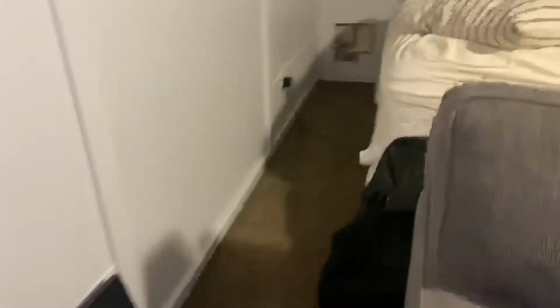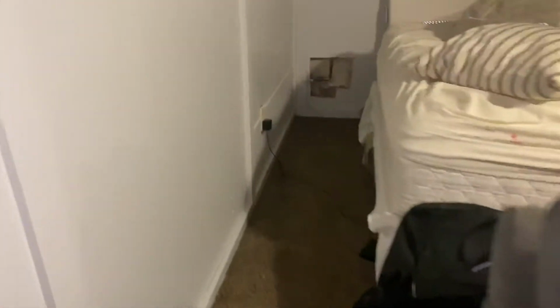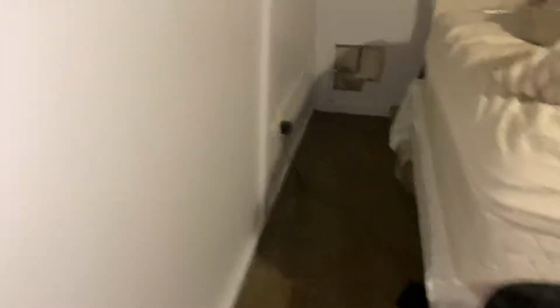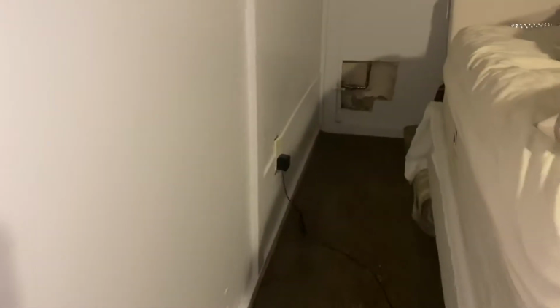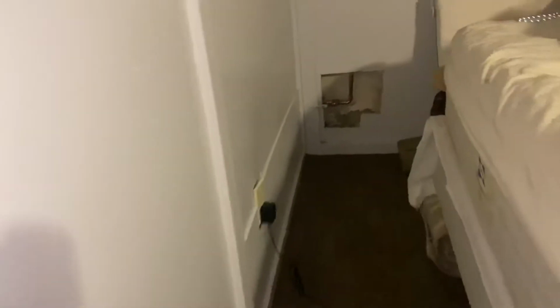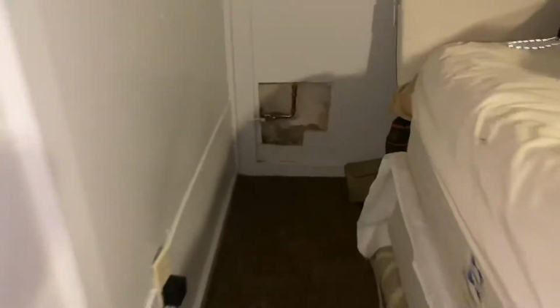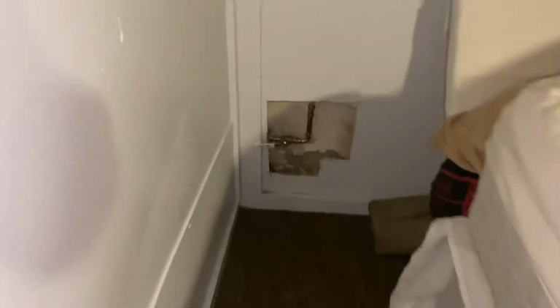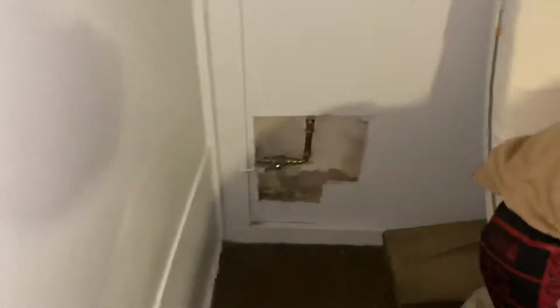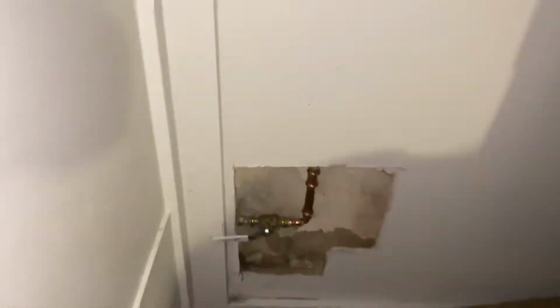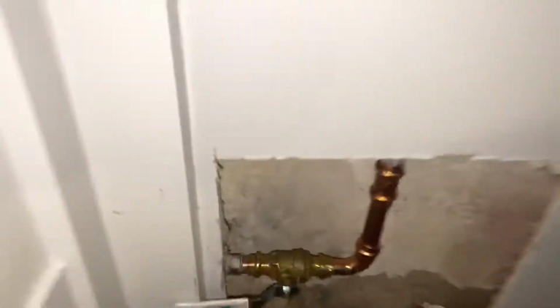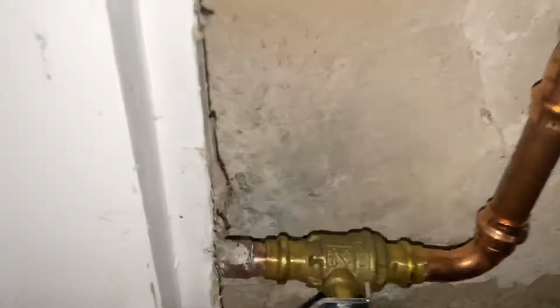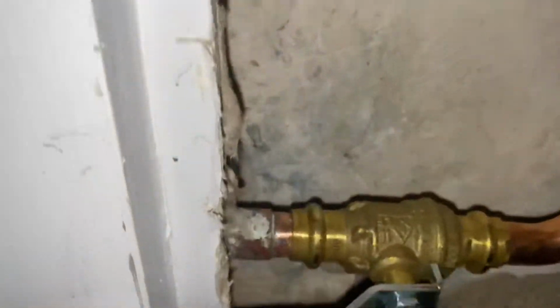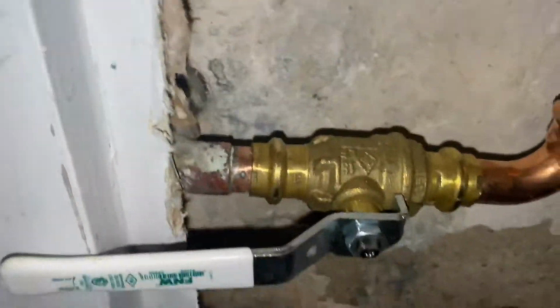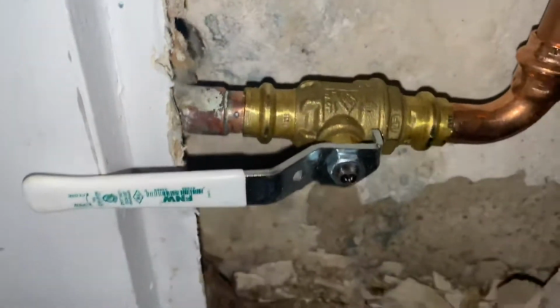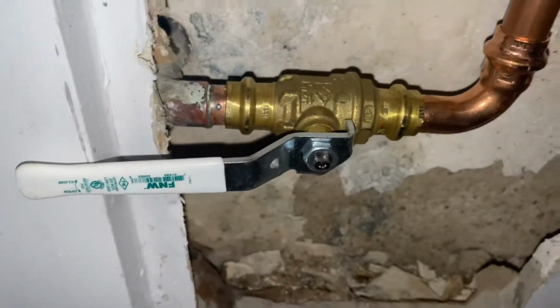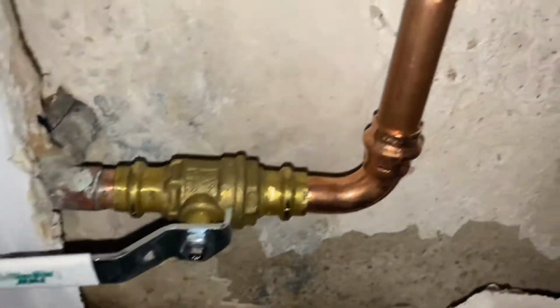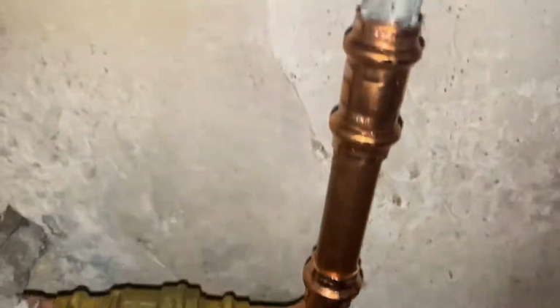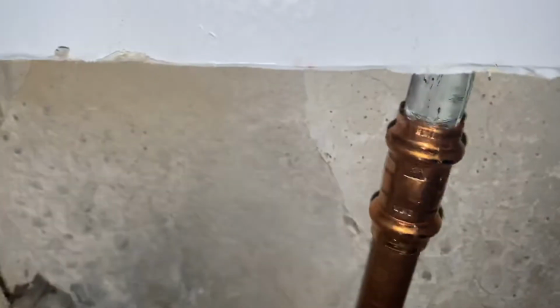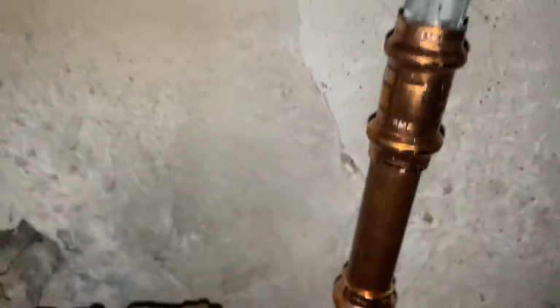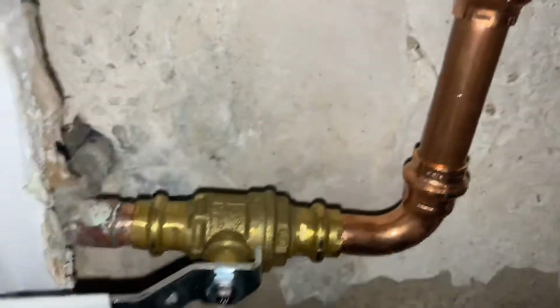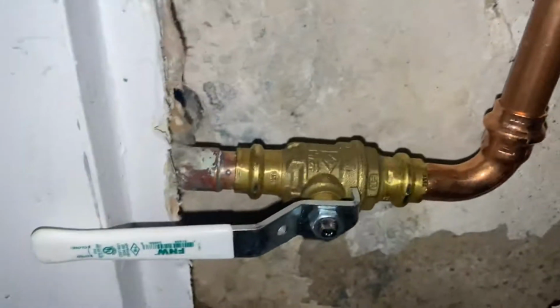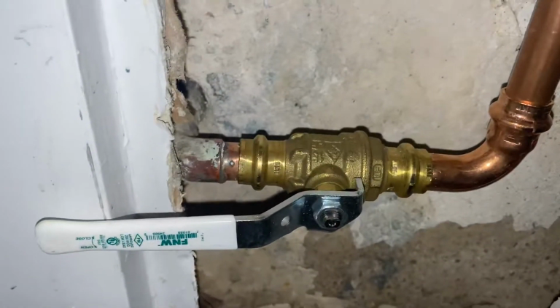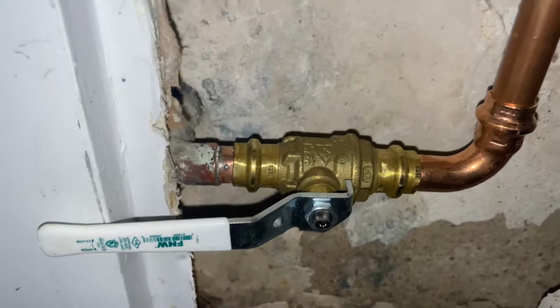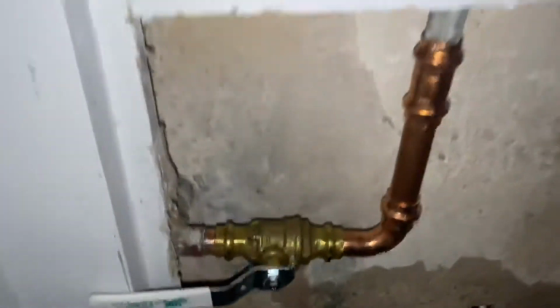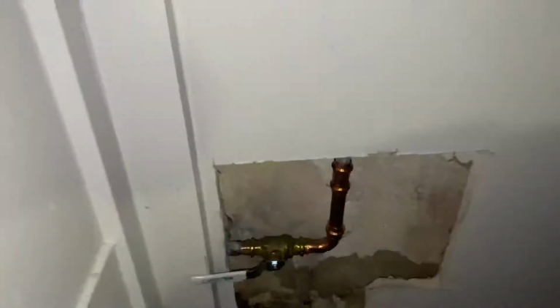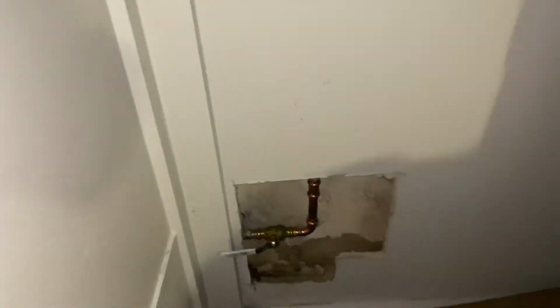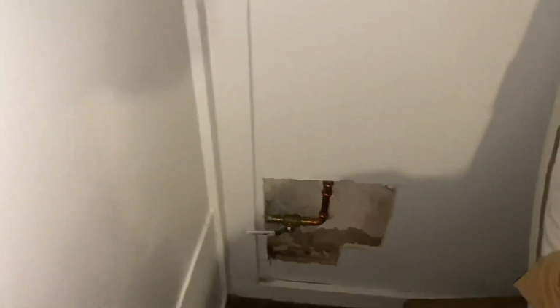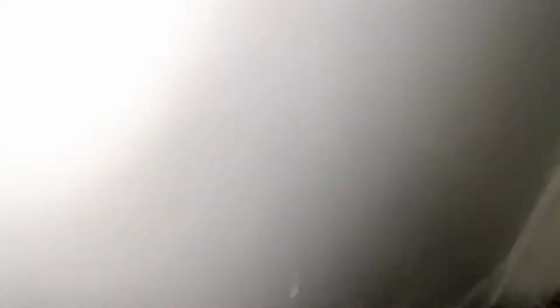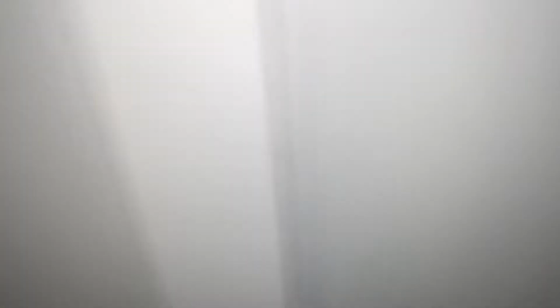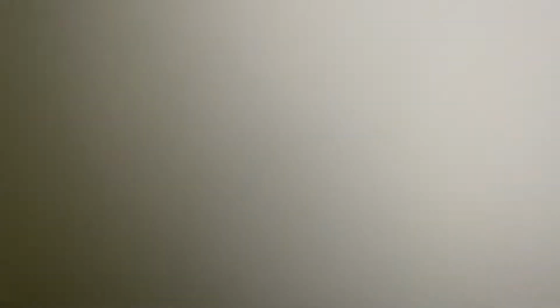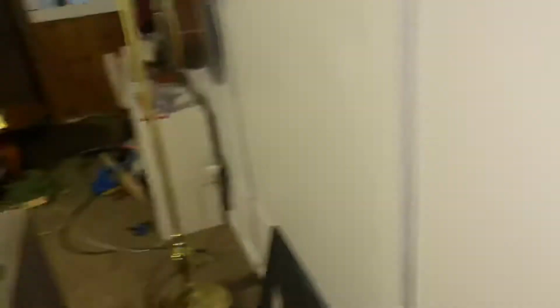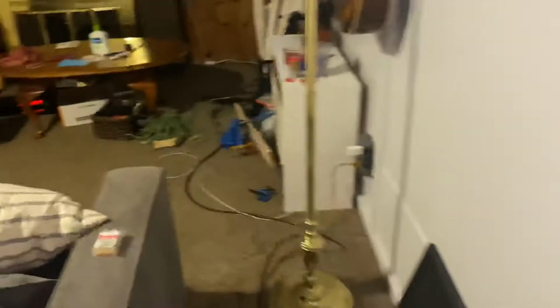Back here we have a new main ball valve. The old valve did not work. As you can see, it's on and there's no leaks.